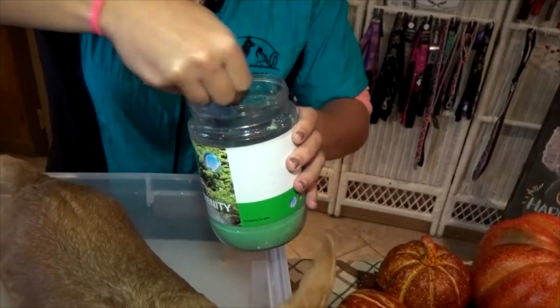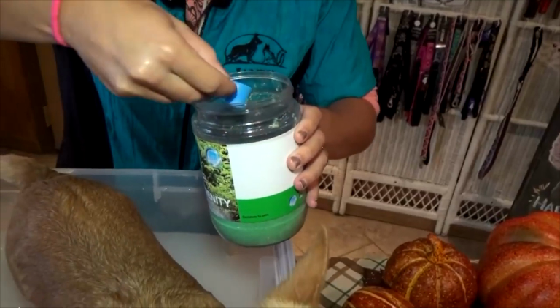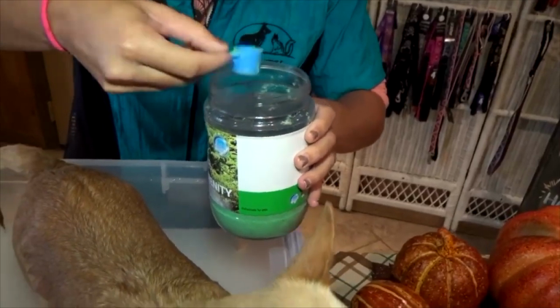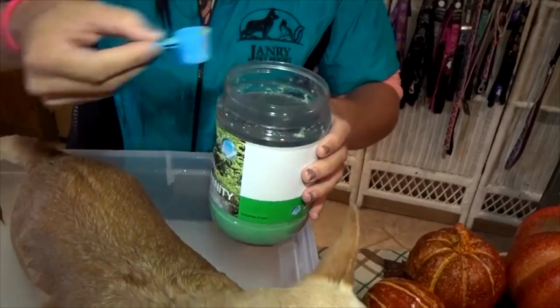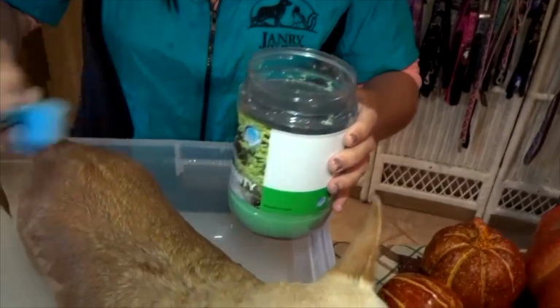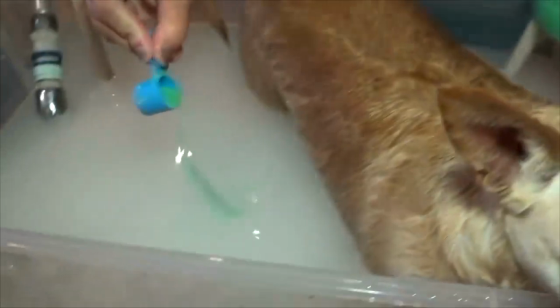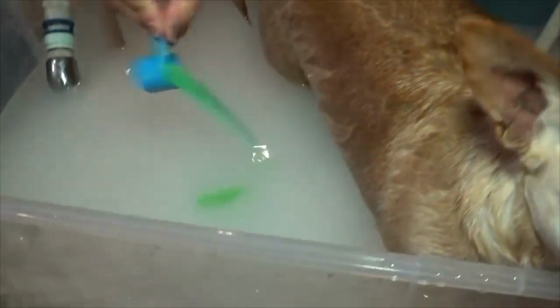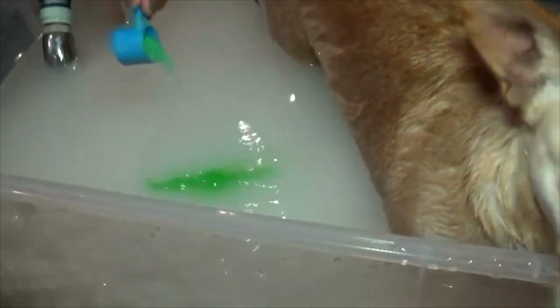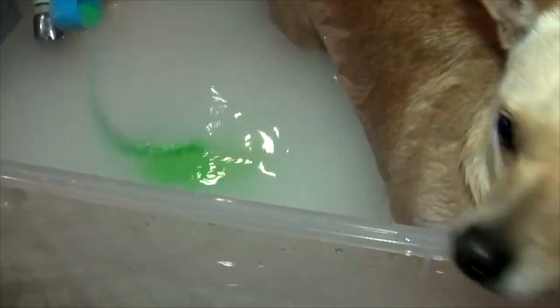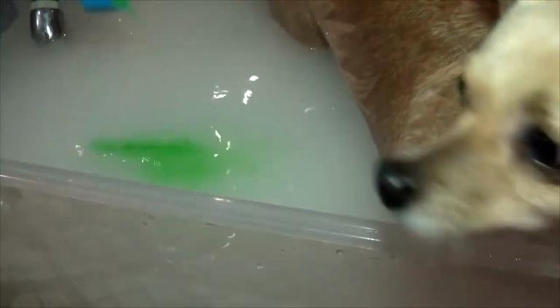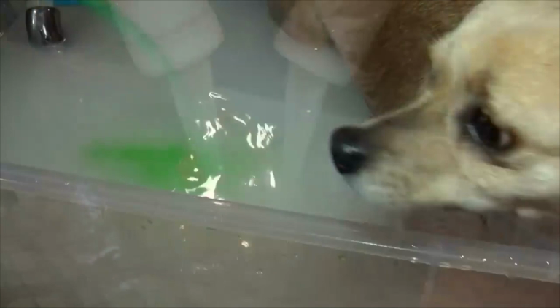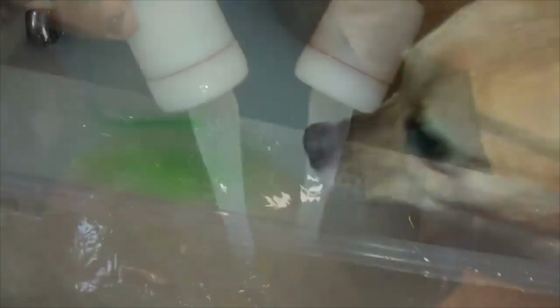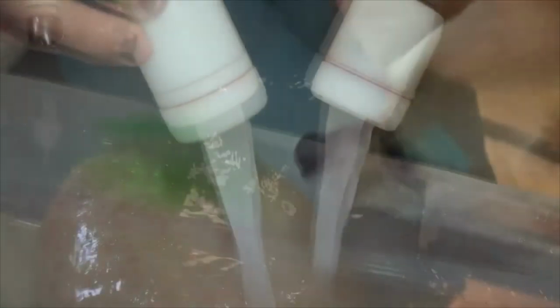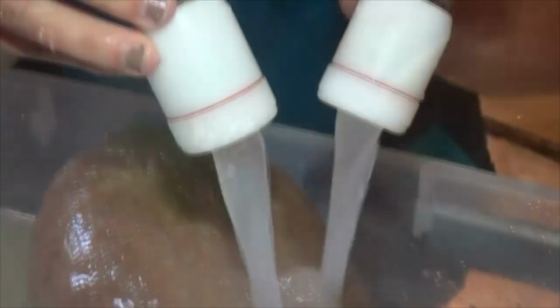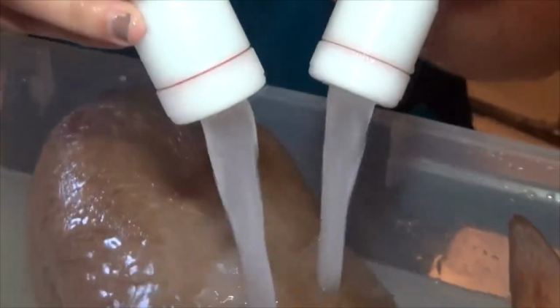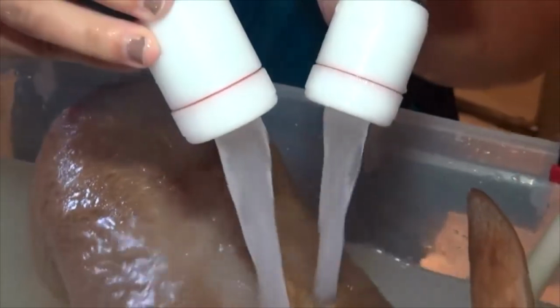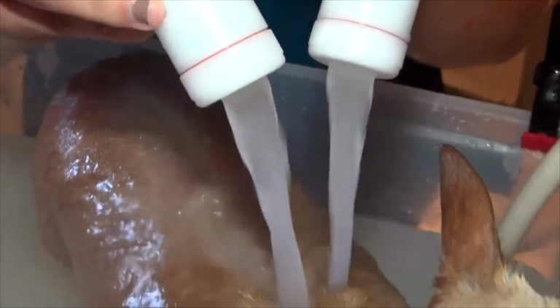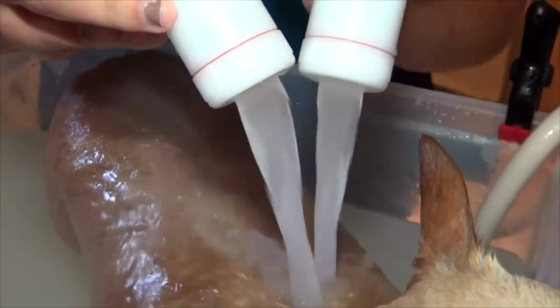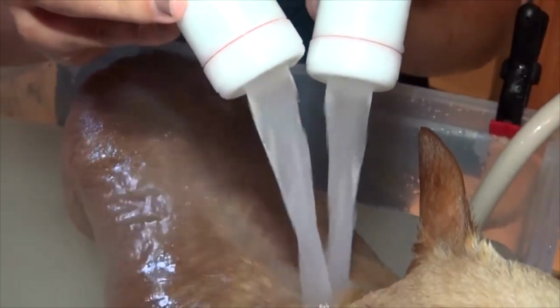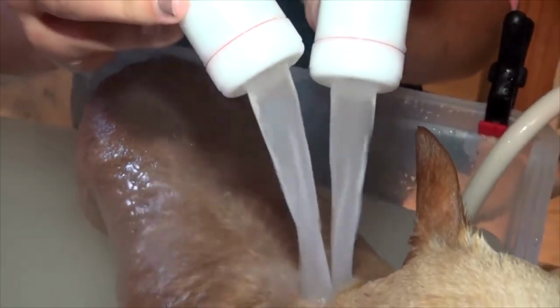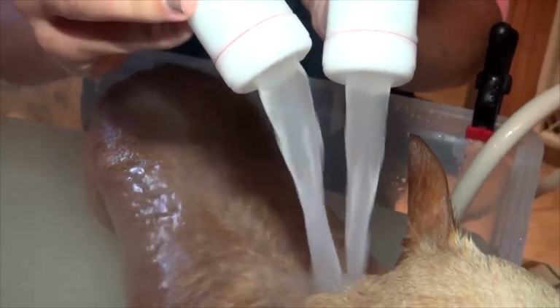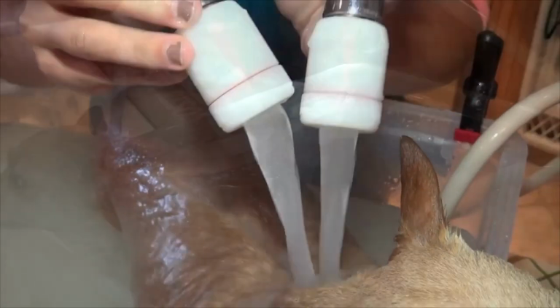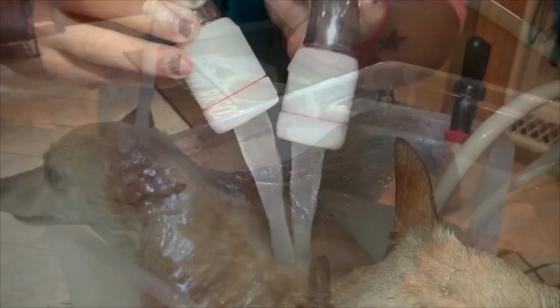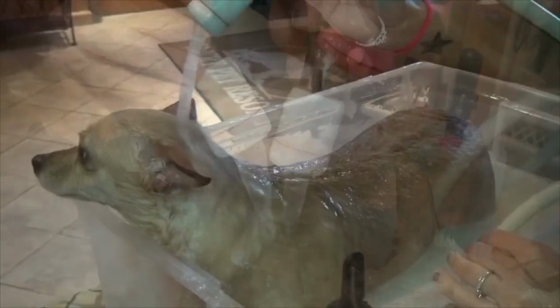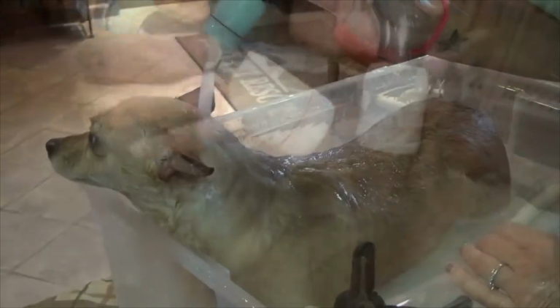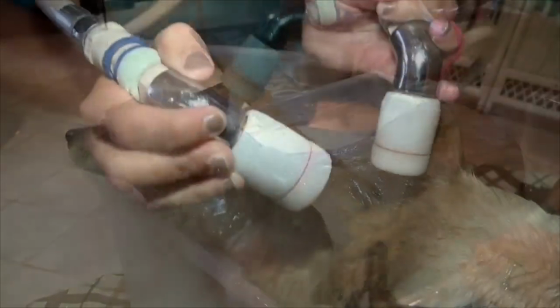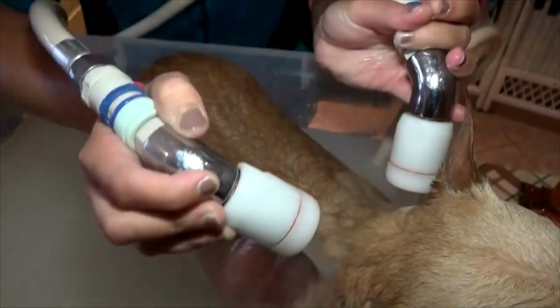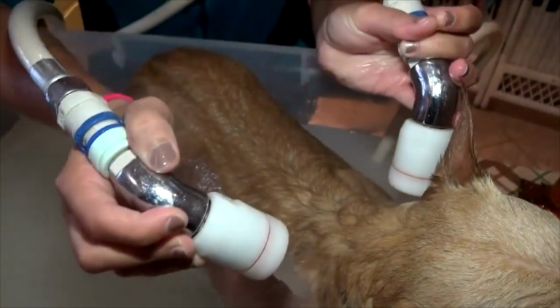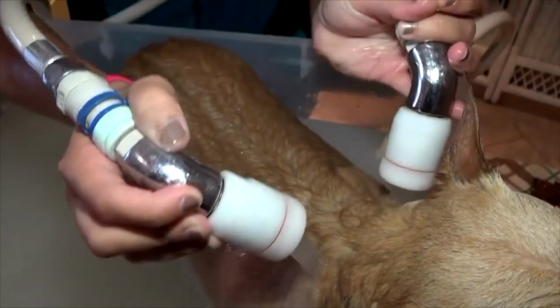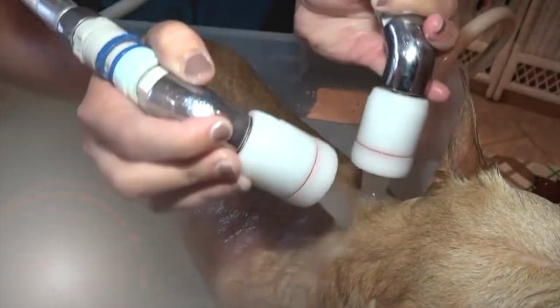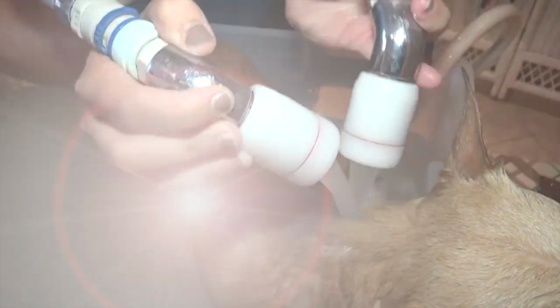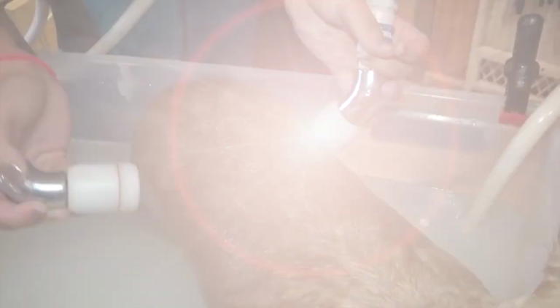Microbubble therapy is not your typical bath. It's a bath that not only deep cleans the hair of your pet, but more importantly, it deep cleans the skin using nothing but microbubbles.